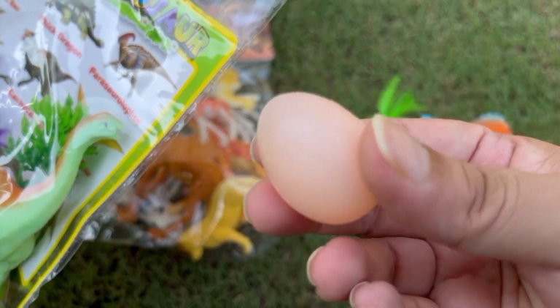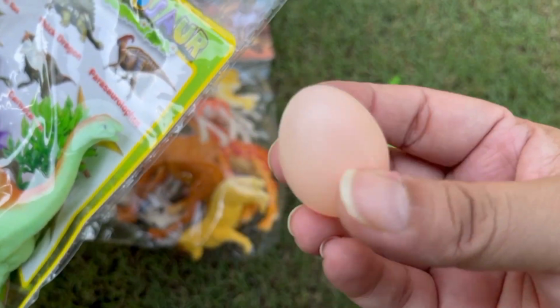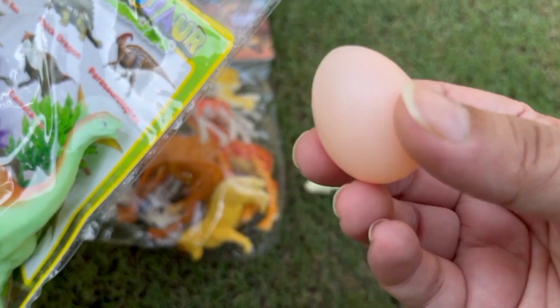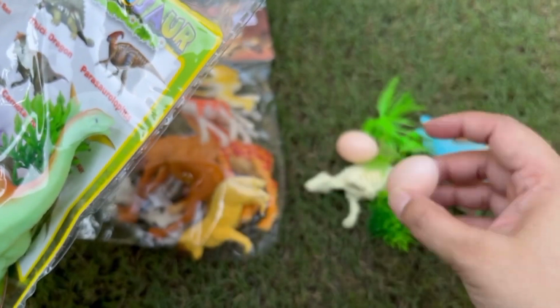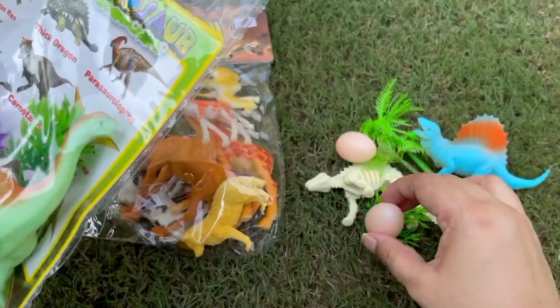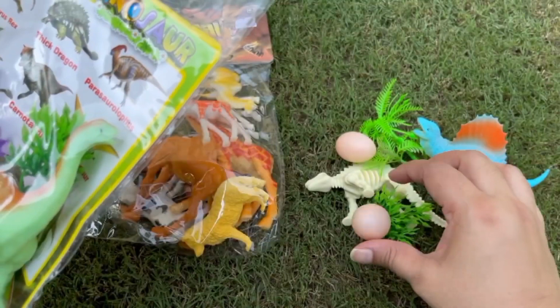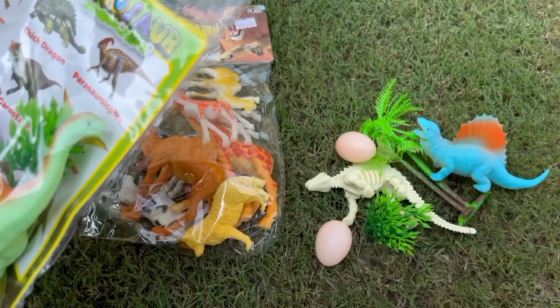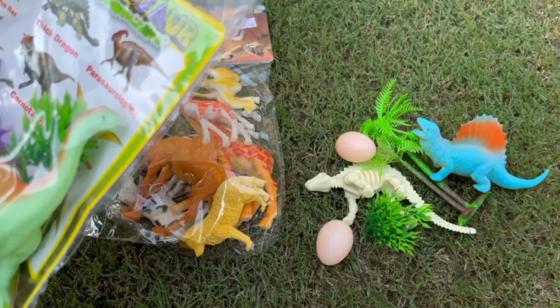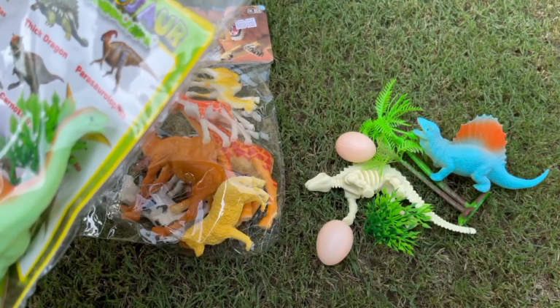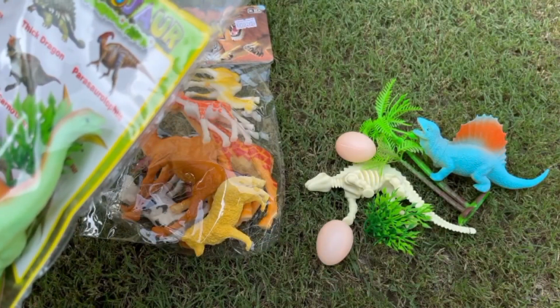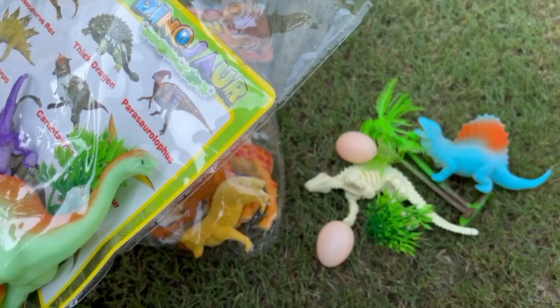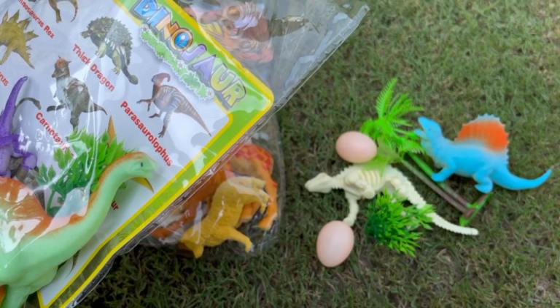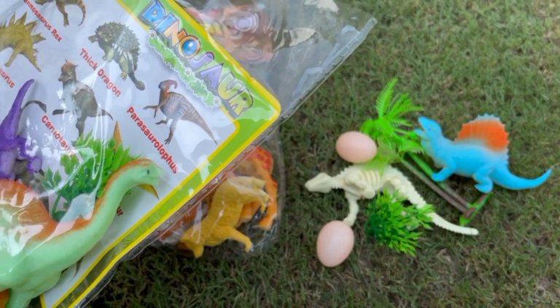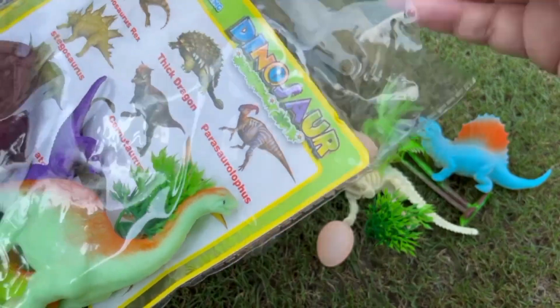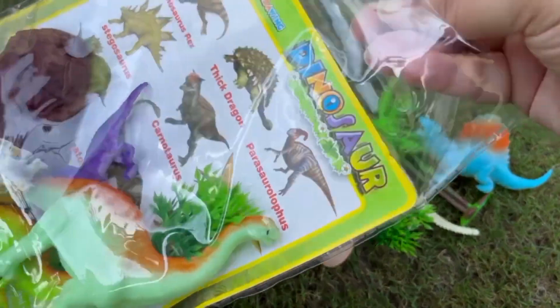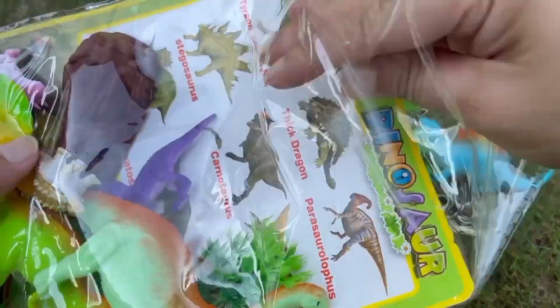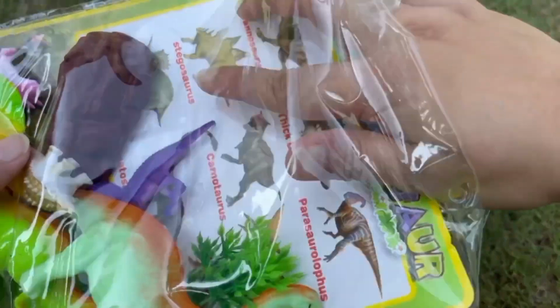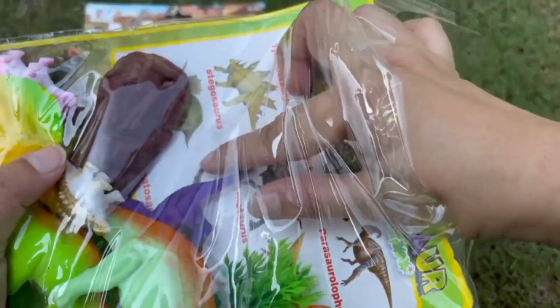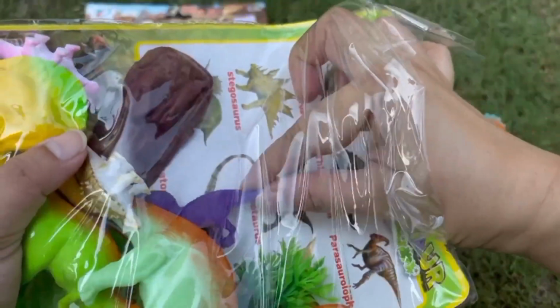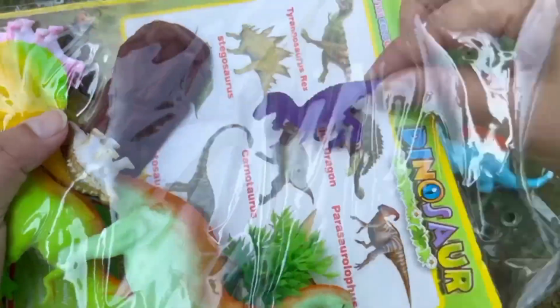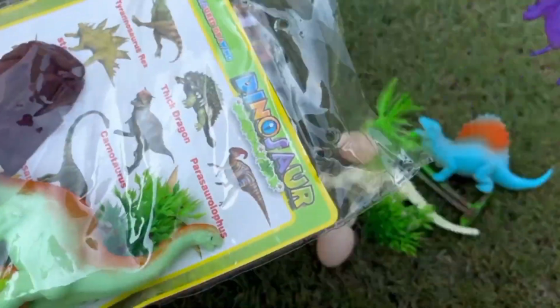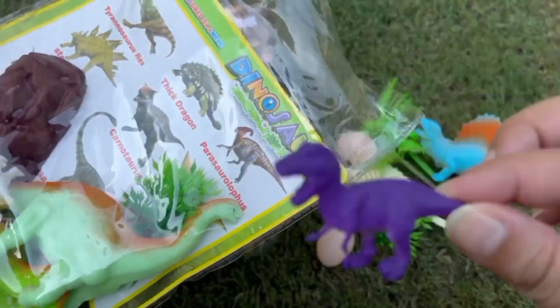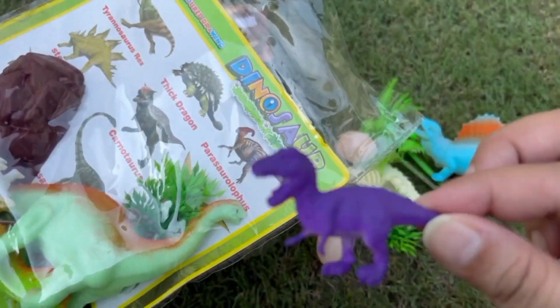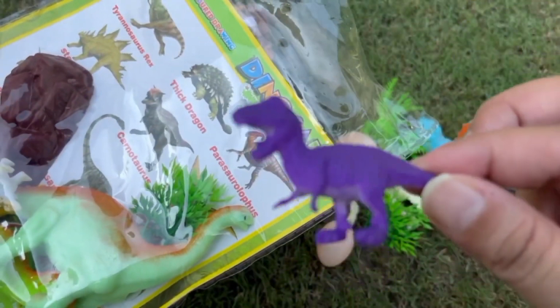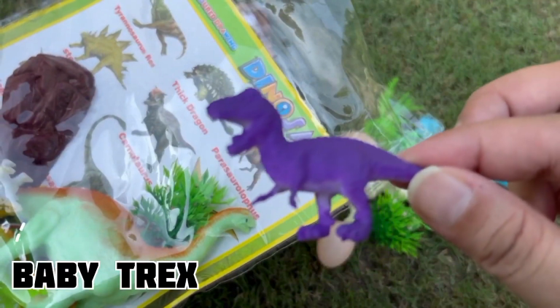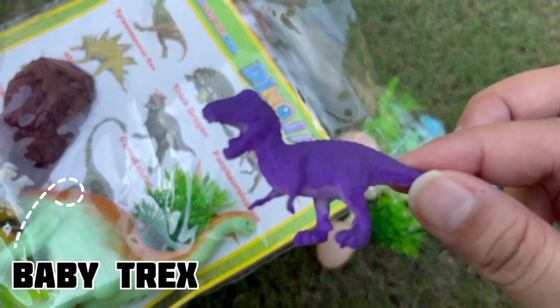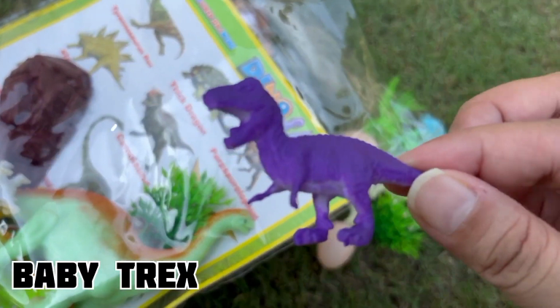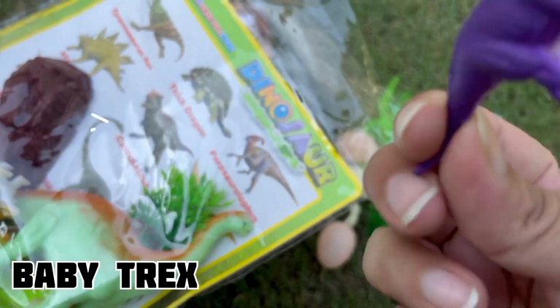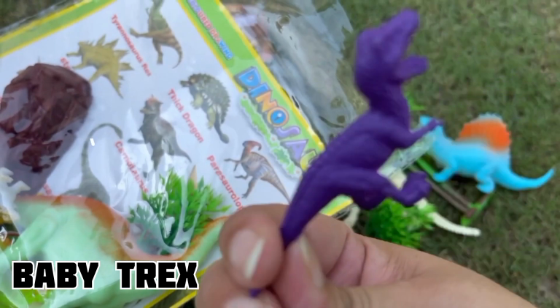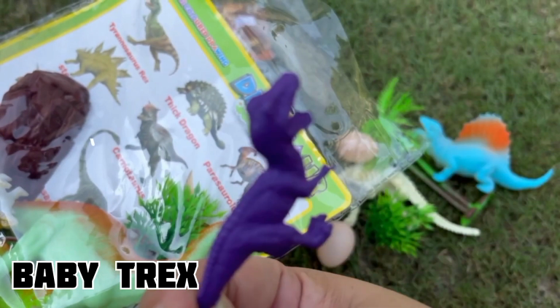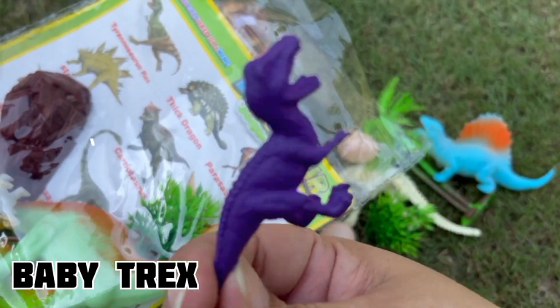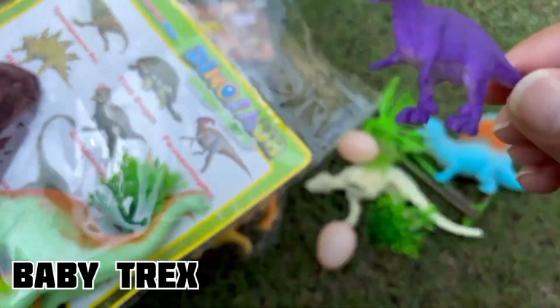We have another dinosaur egg! That's a baby T-Rex!